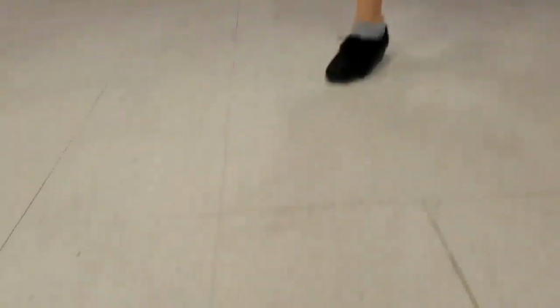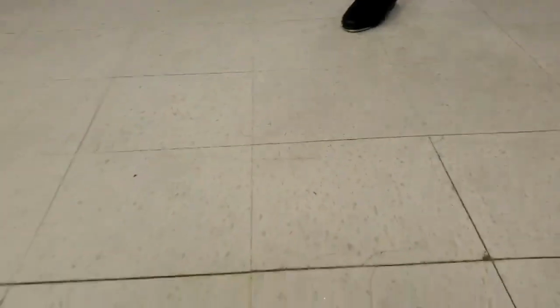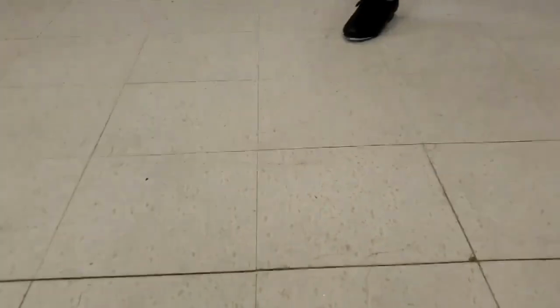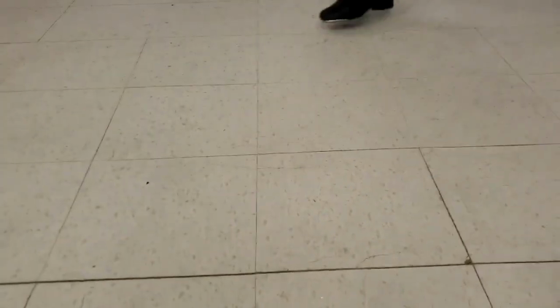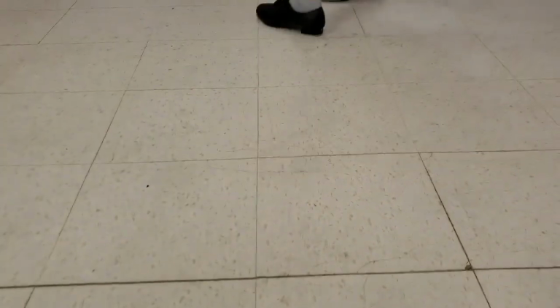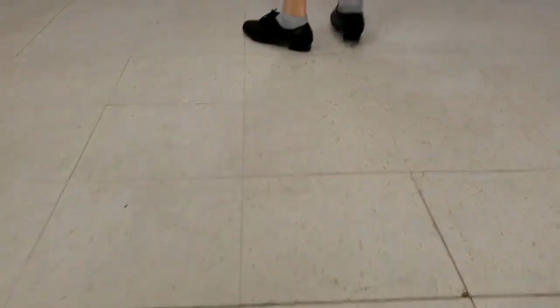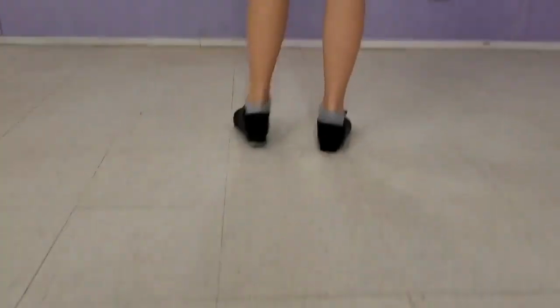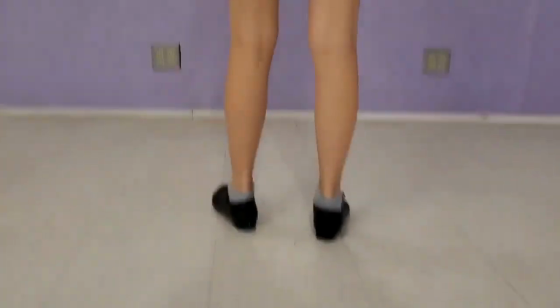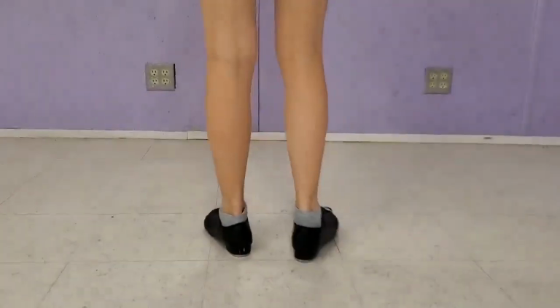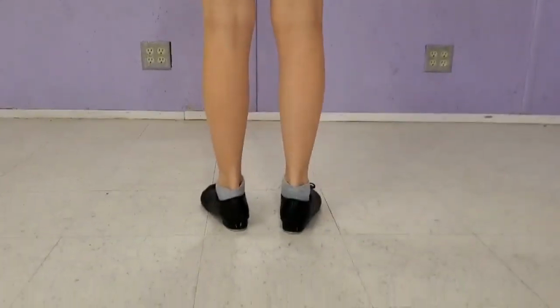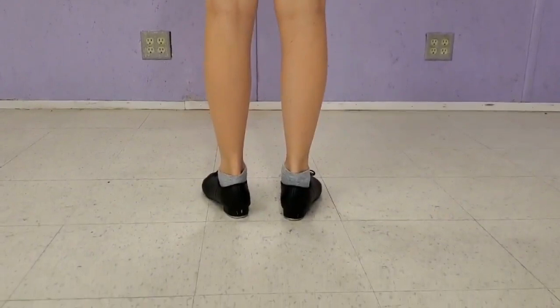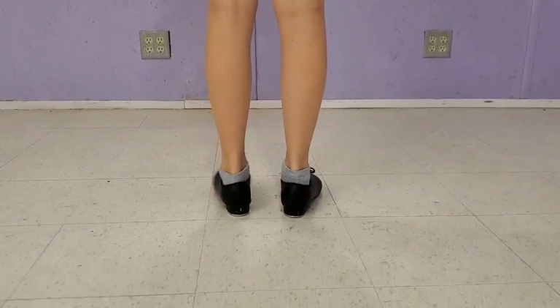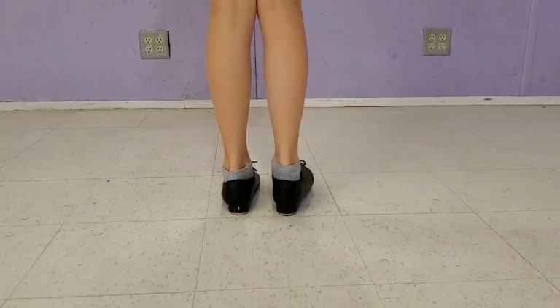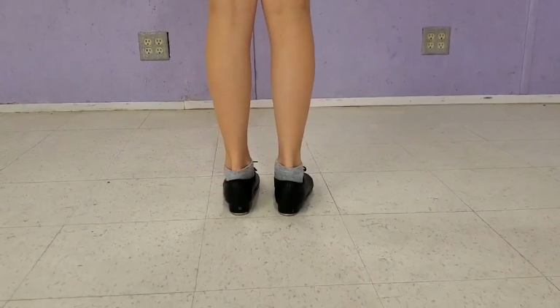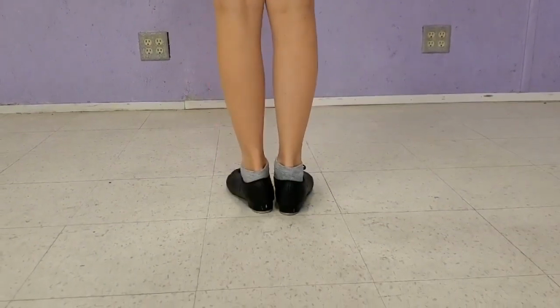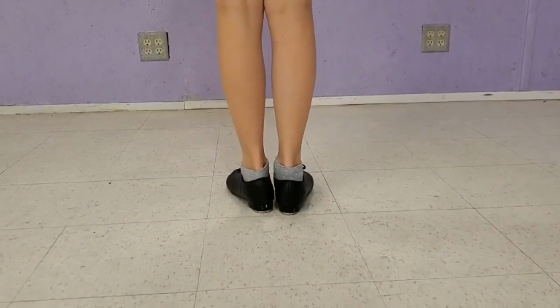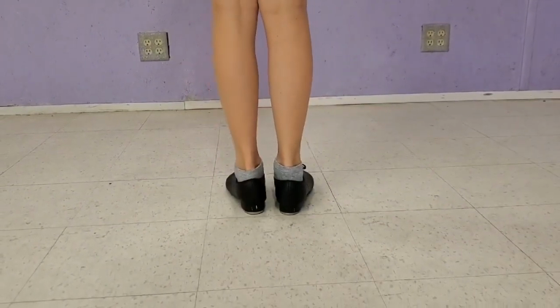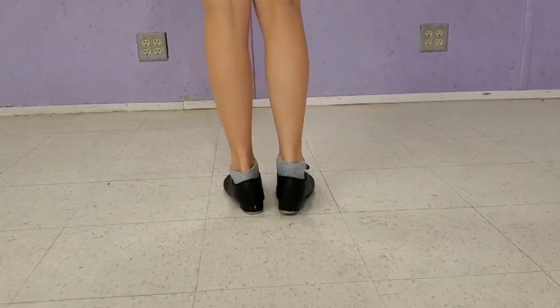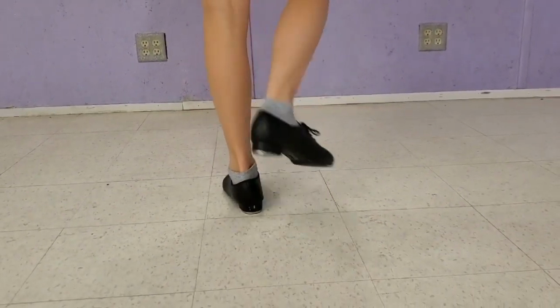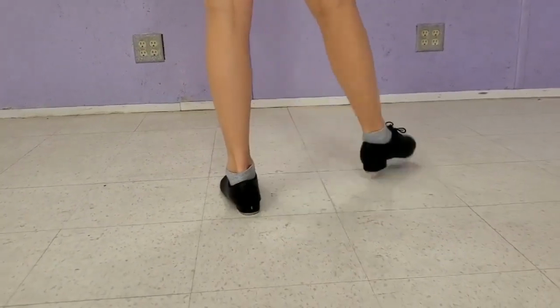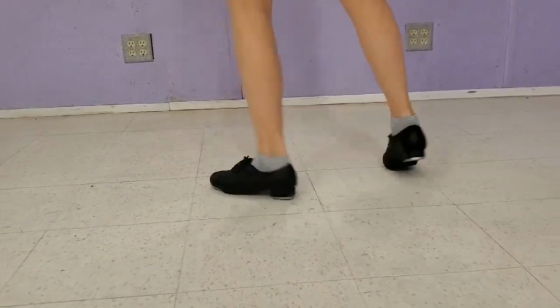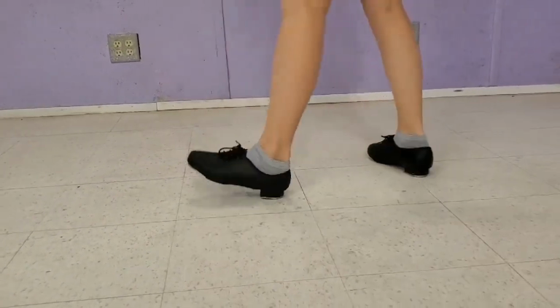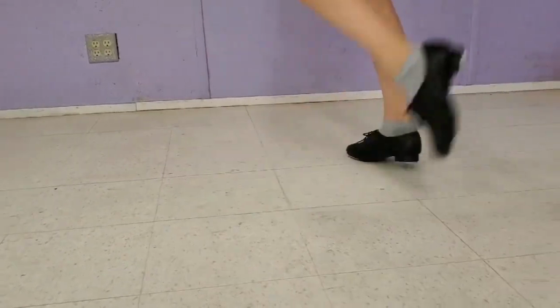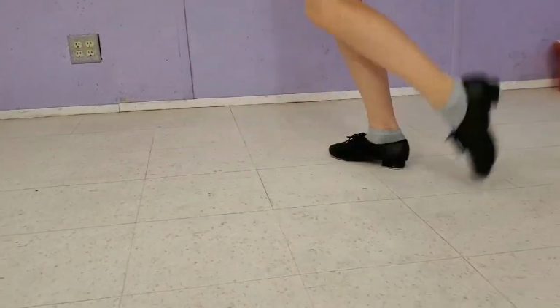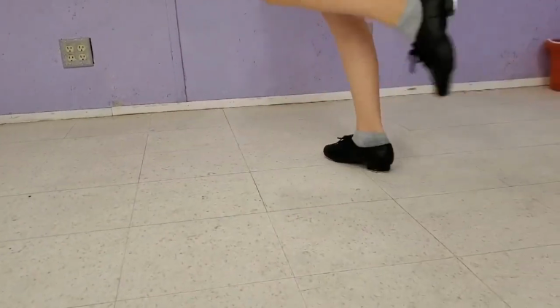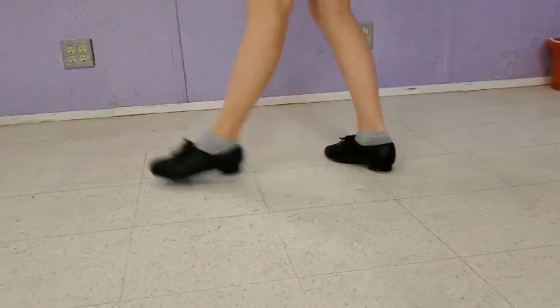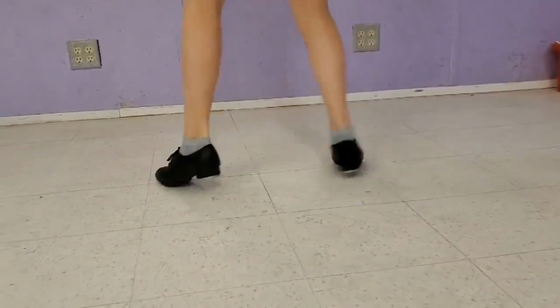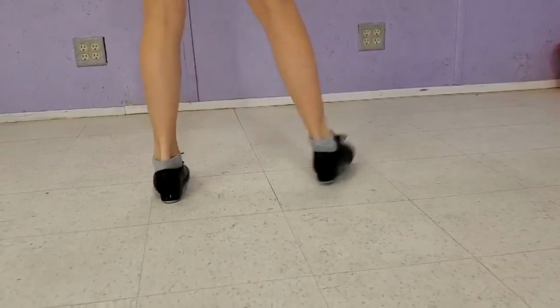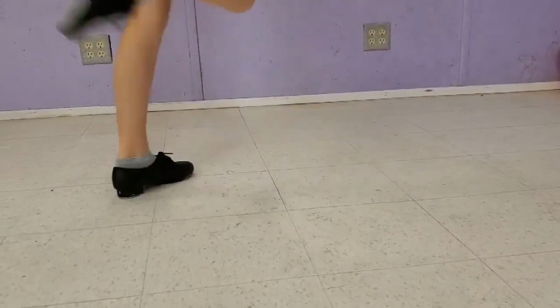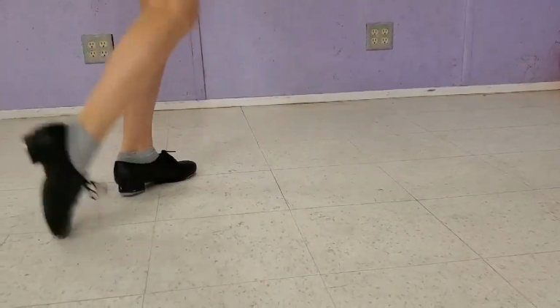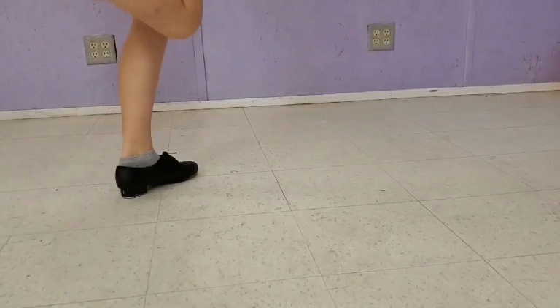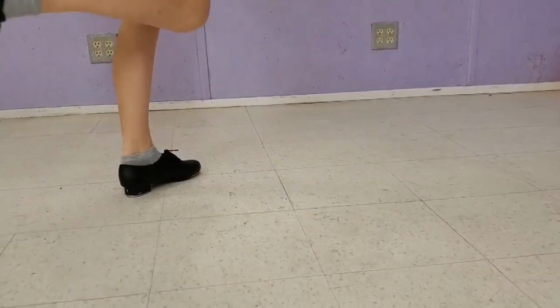Now we're going to show you how it looks from the back. Falap, heel, heel, spank, heel, toe, heel. Falap, heel, heel, spank, heel, toe, heel.